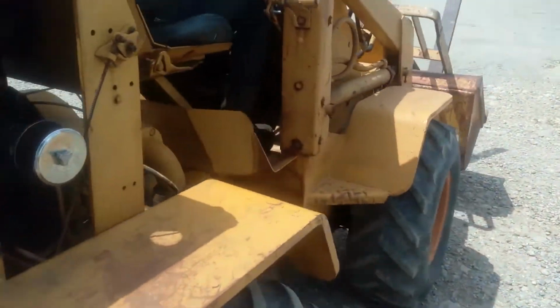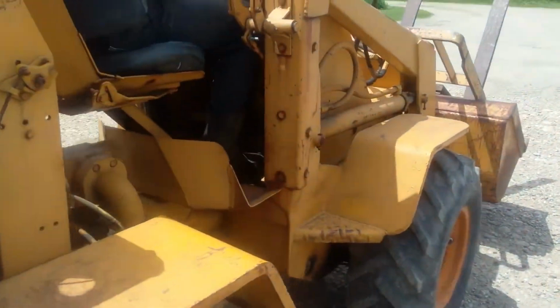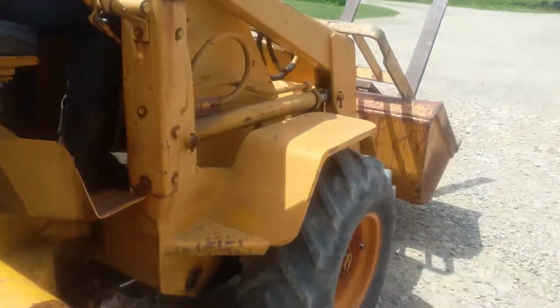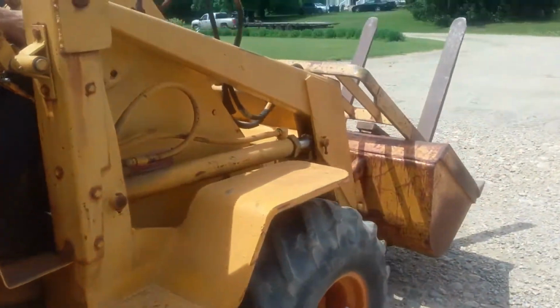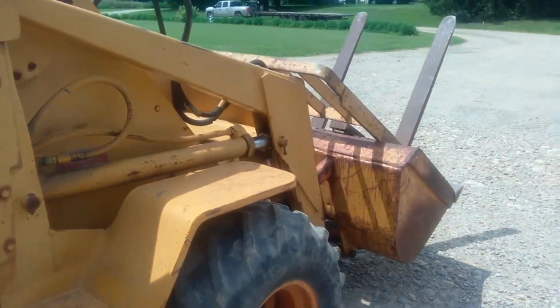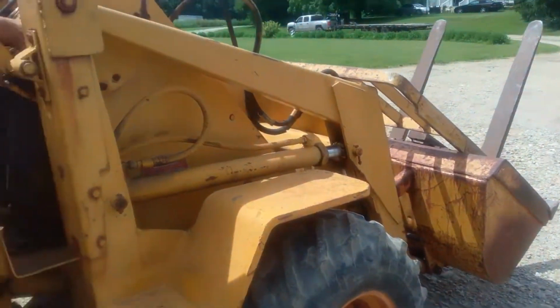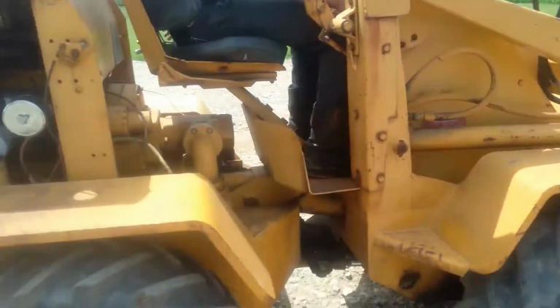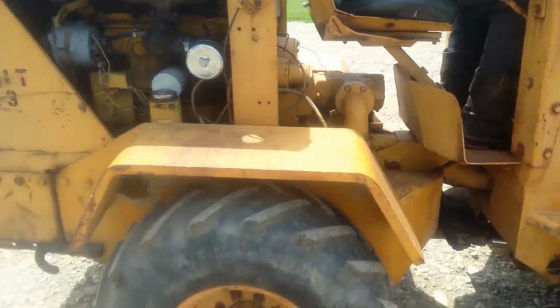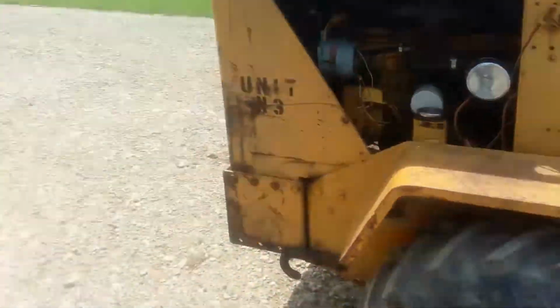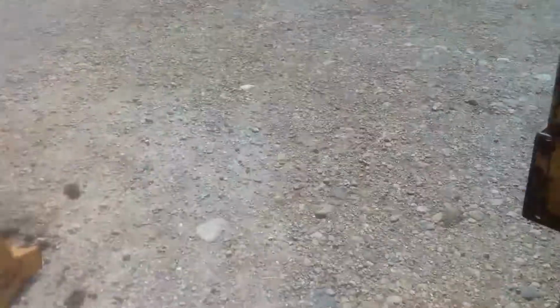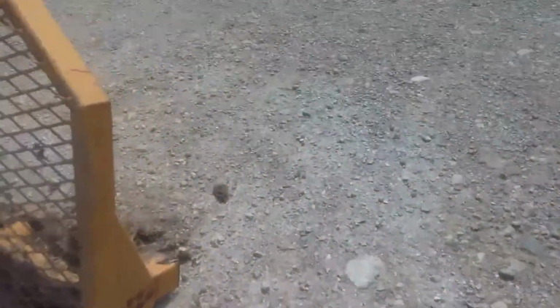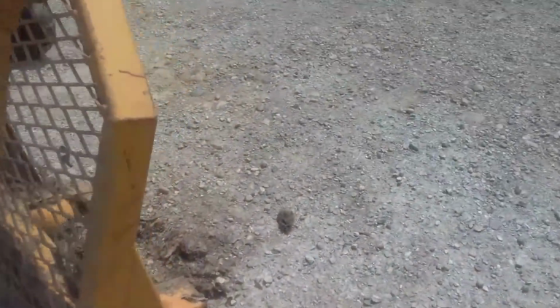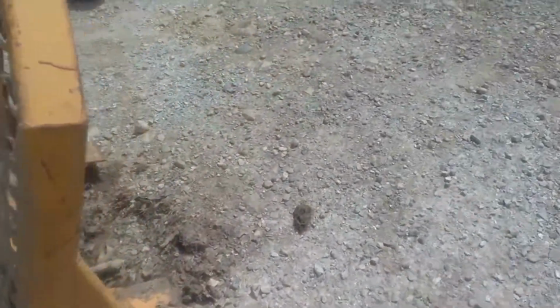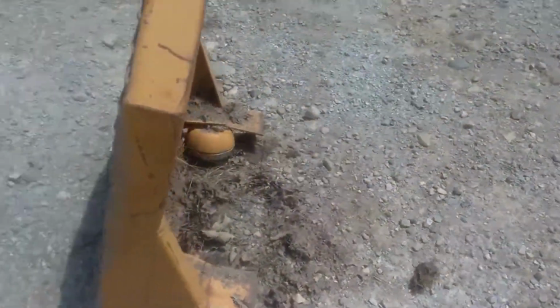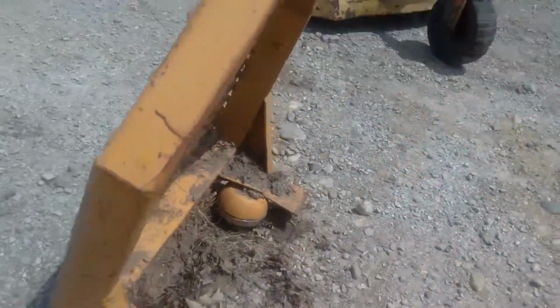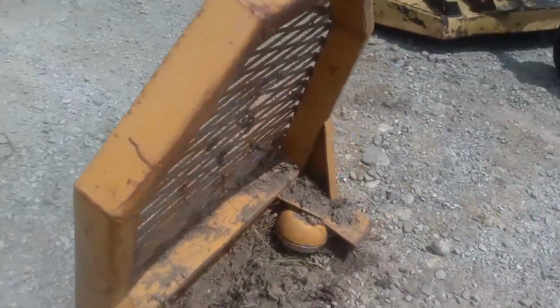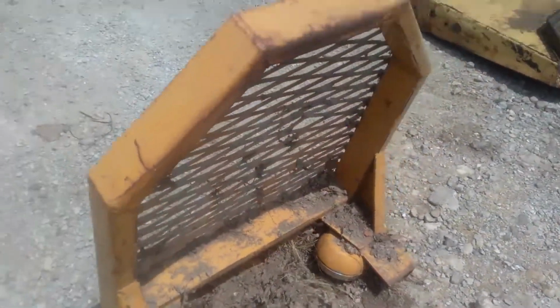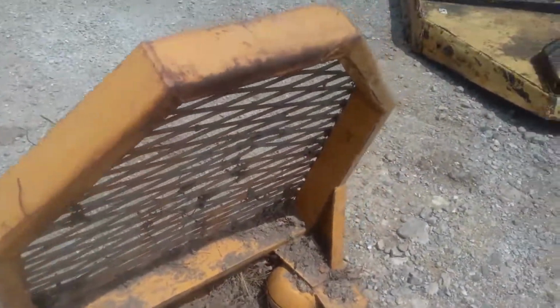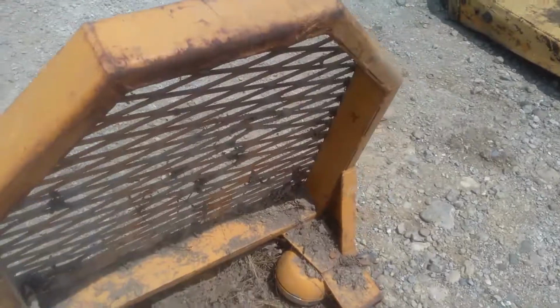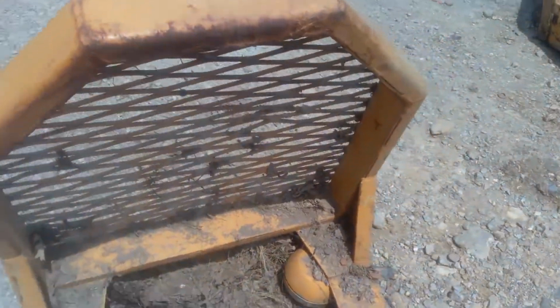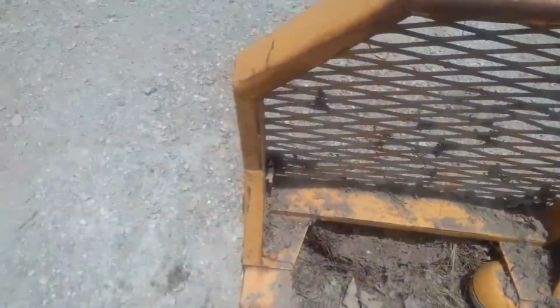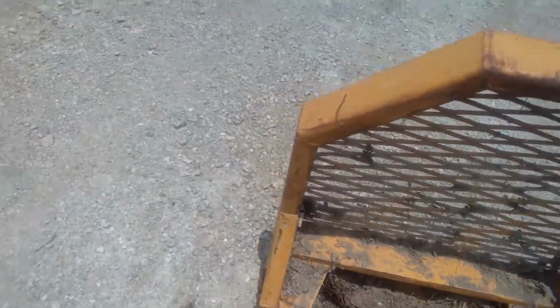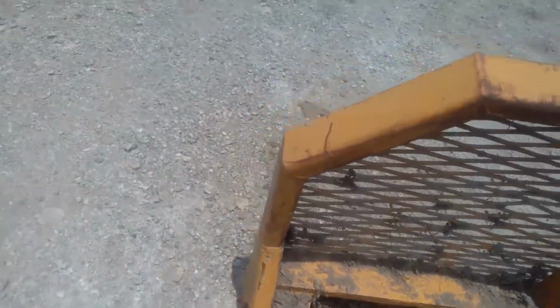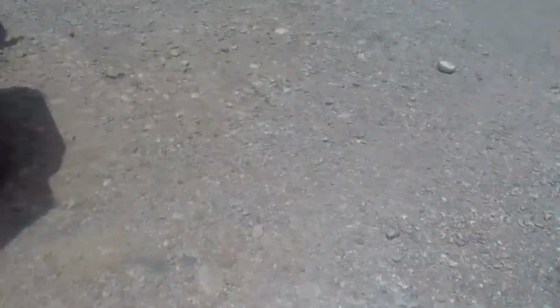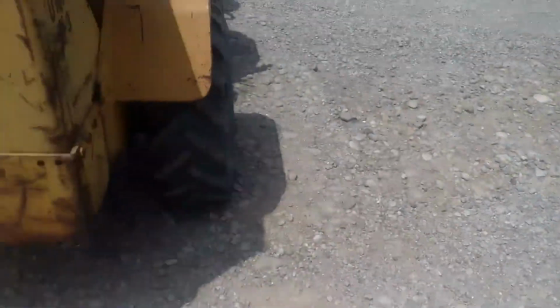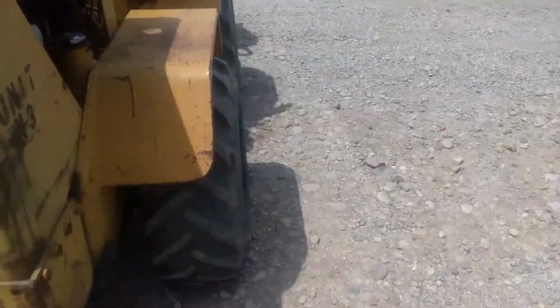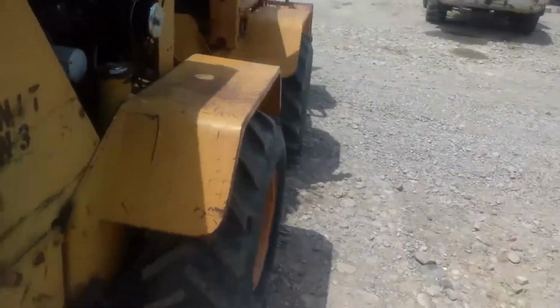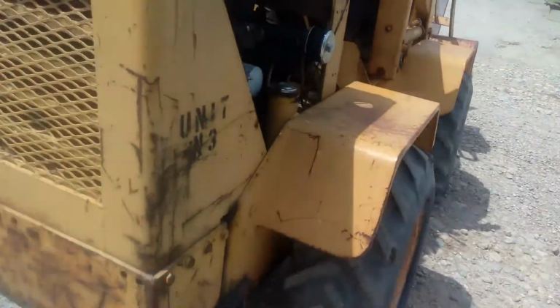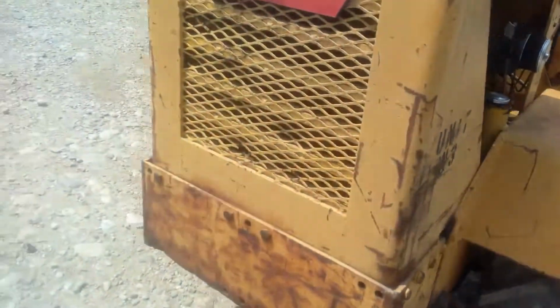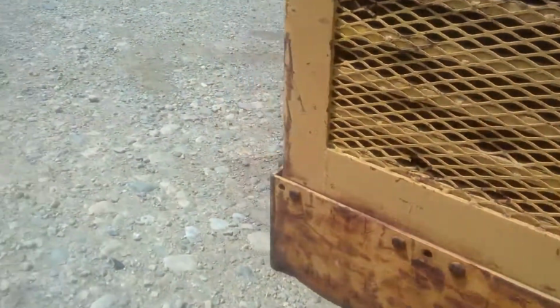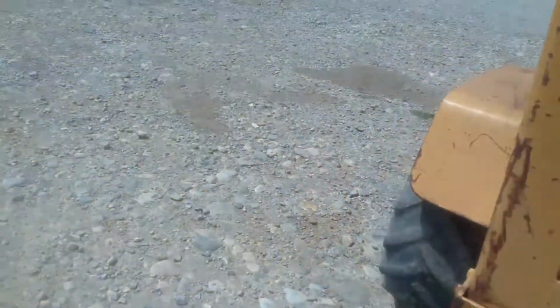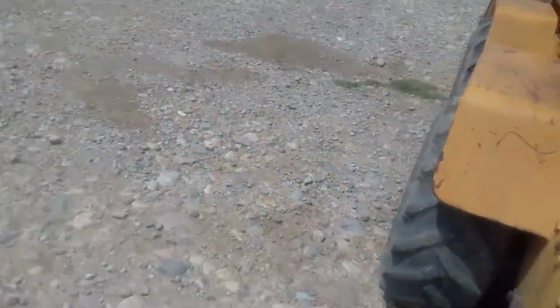It also comes with a canopy — they had cut the canopy off to get into a low-clearance barn, but if you want the canopy you can reattach it and put it on. He's going to go ahead and start it and drive it.